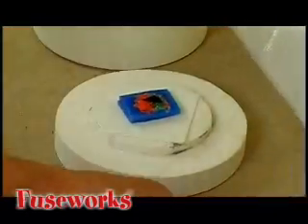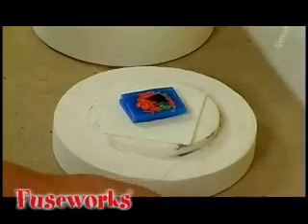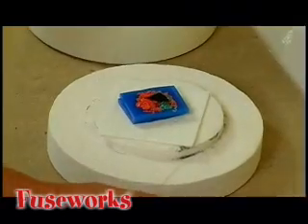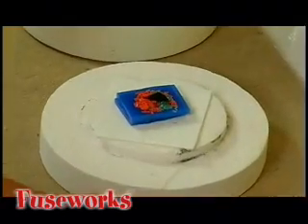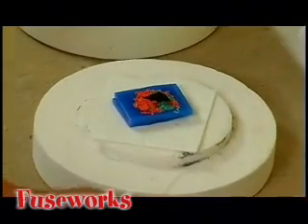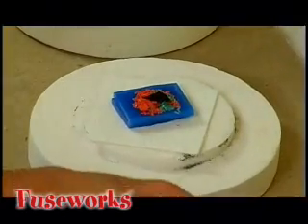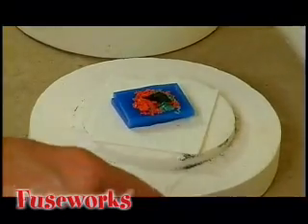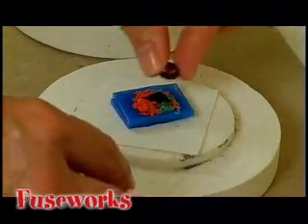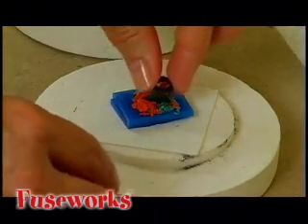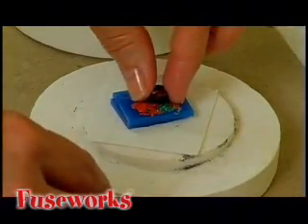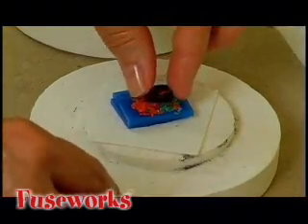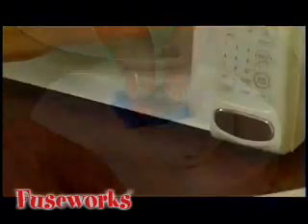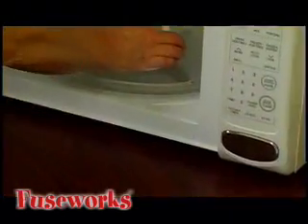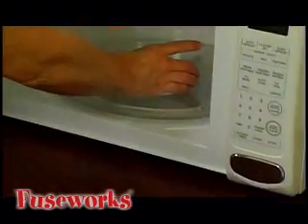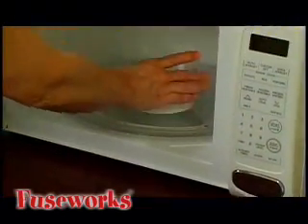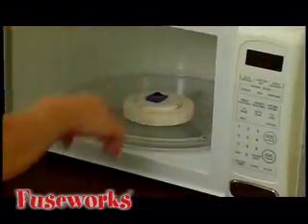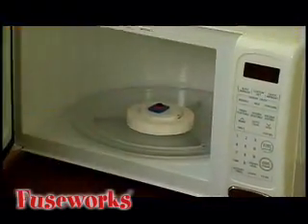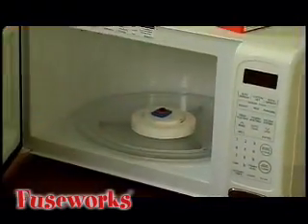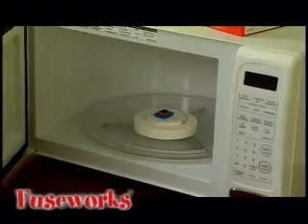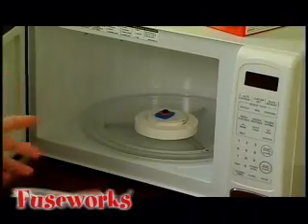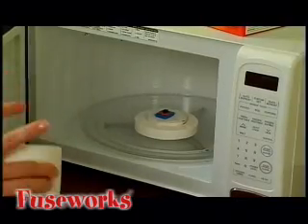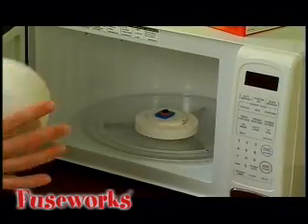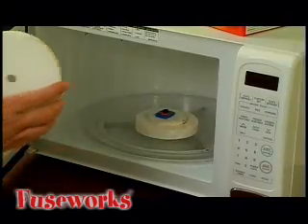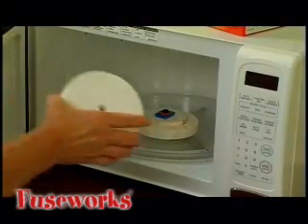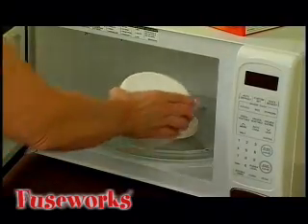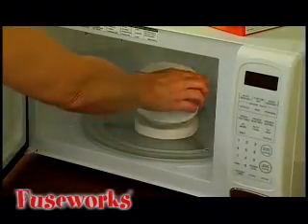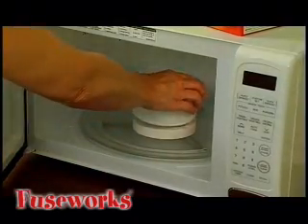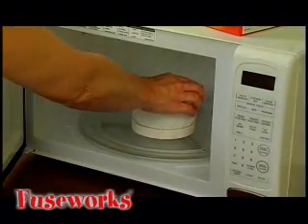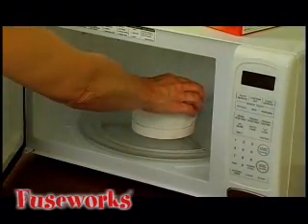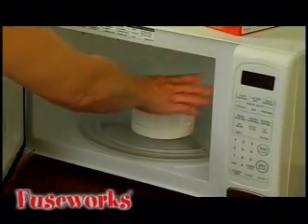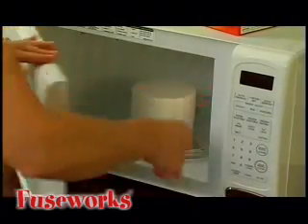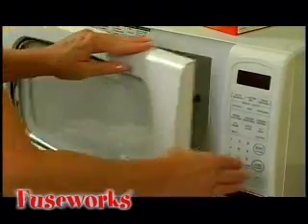Once you have your desired look, place the kiln base with the glass in the microwave. Place the lid on the base, close the door, and set the time for two minutes.